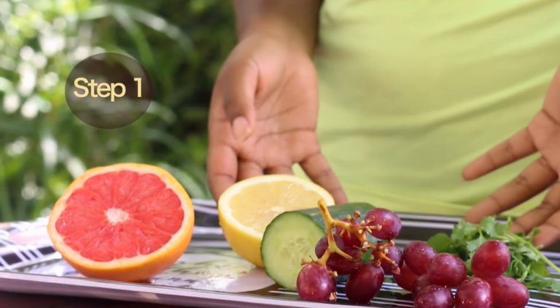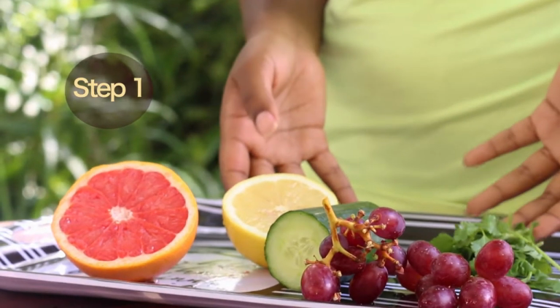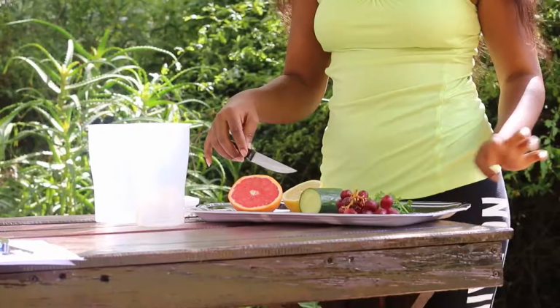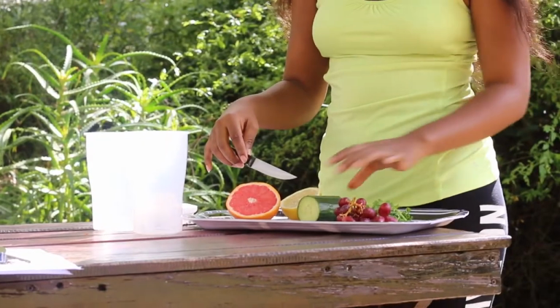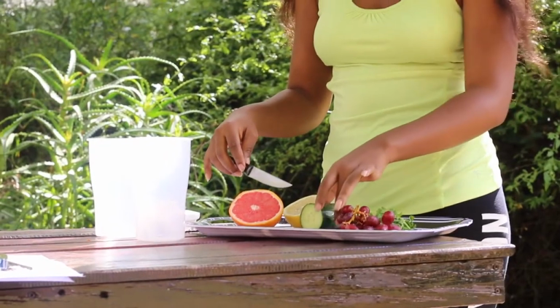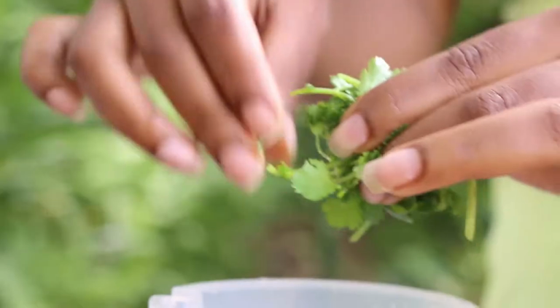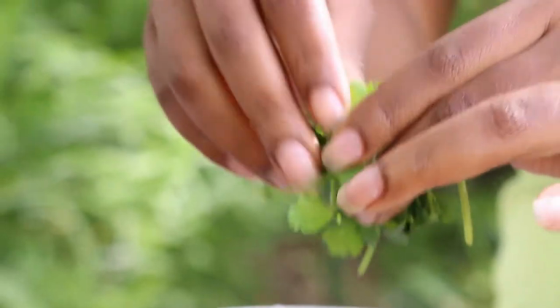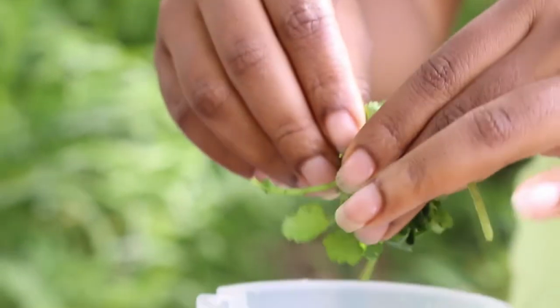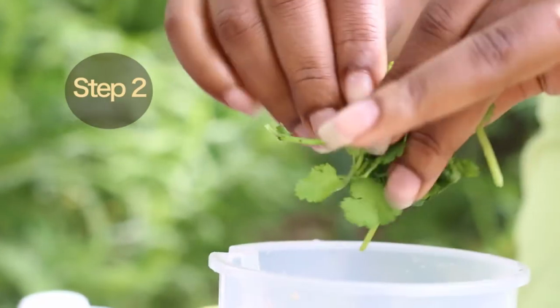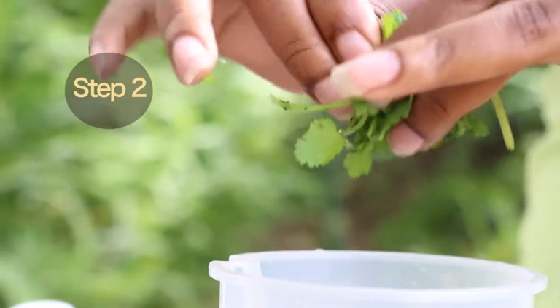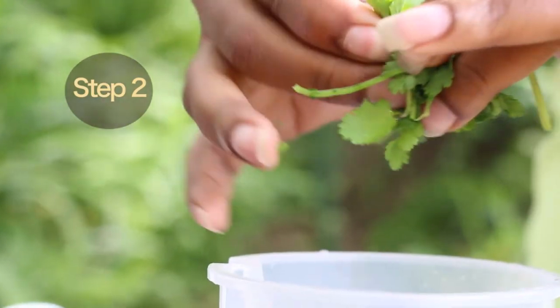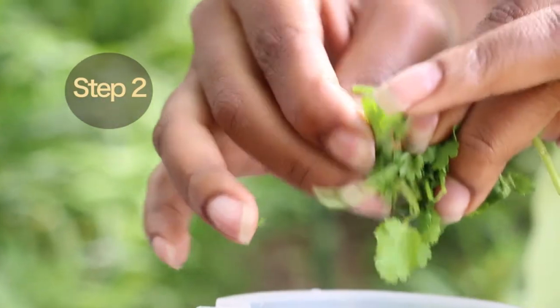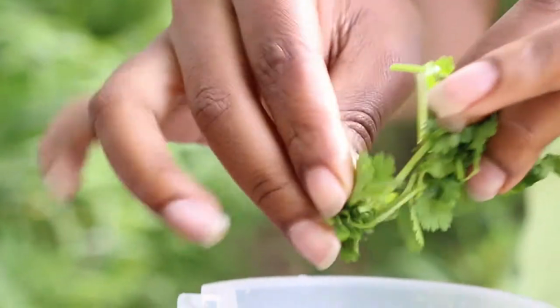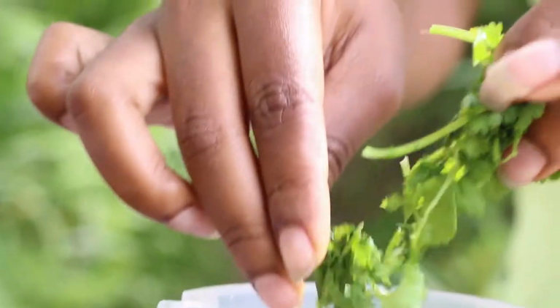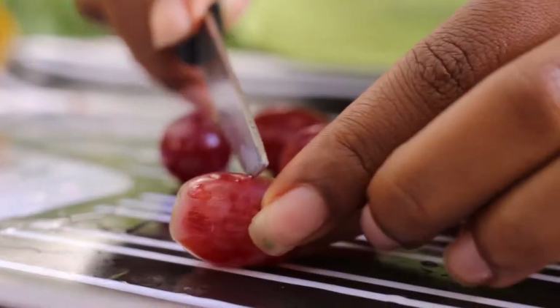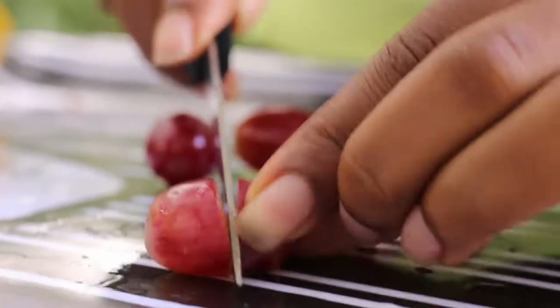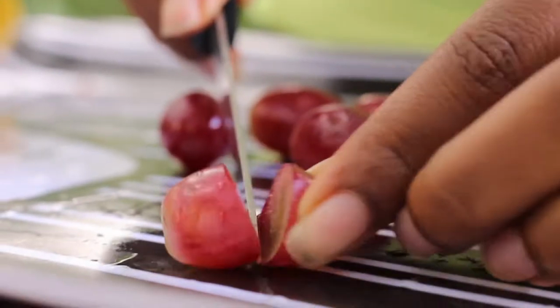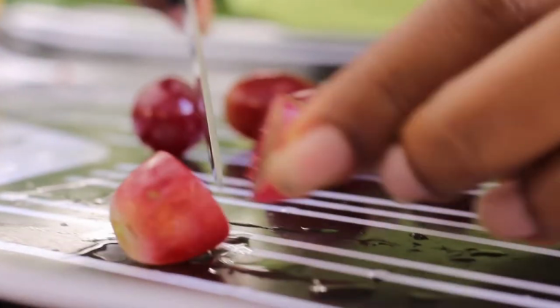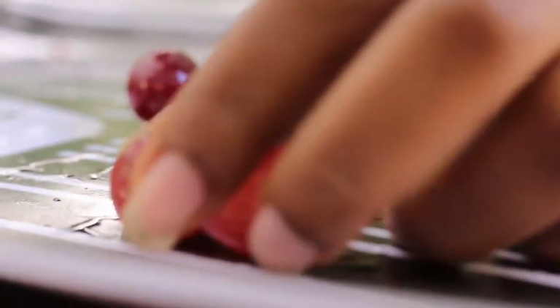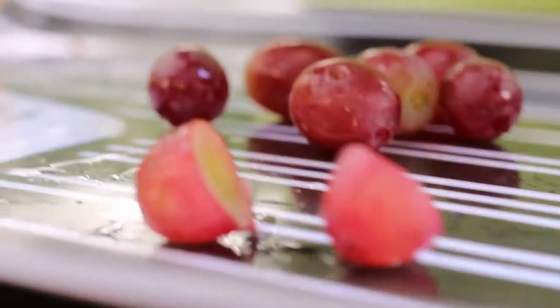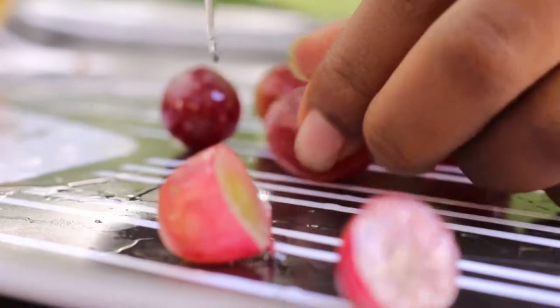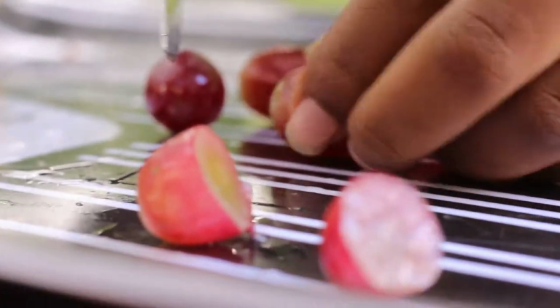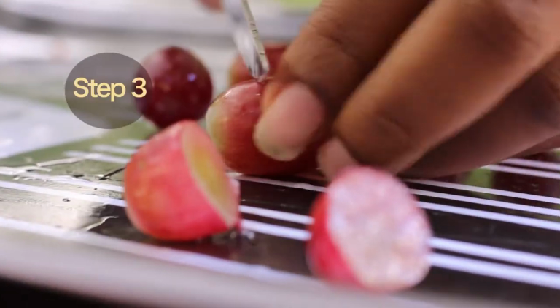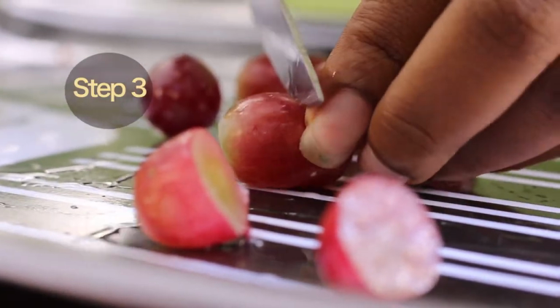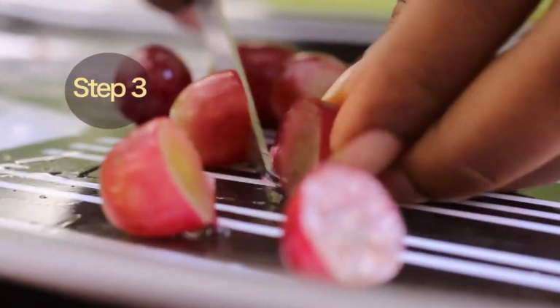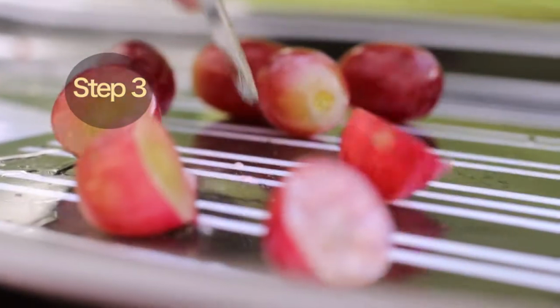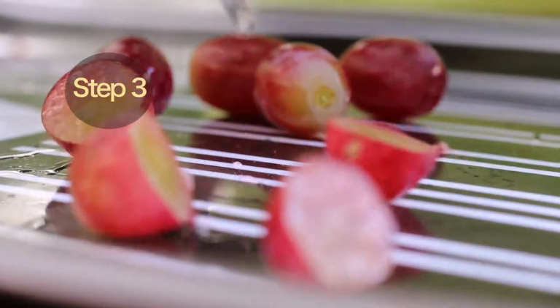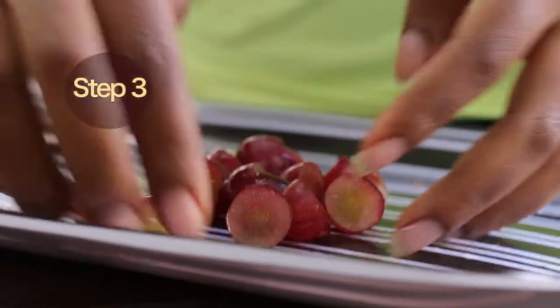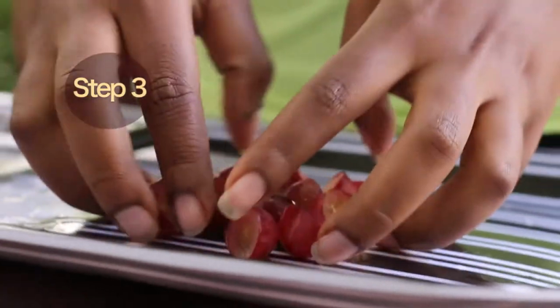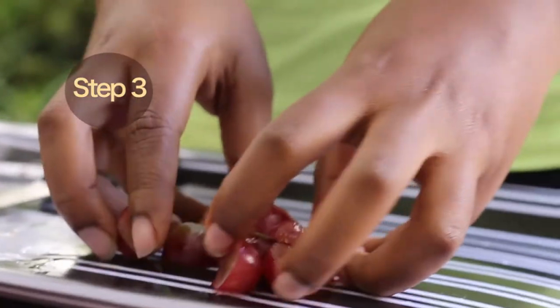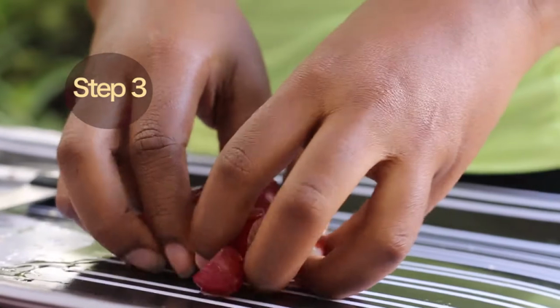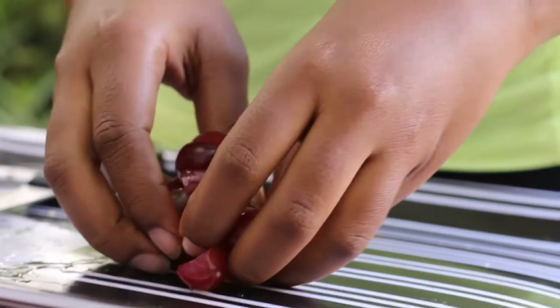The first step will be to drop chunks of mint into the bottle. An interesting fact about the grapes we've just placed in is that they are known for containing cancer-fighting compounds.